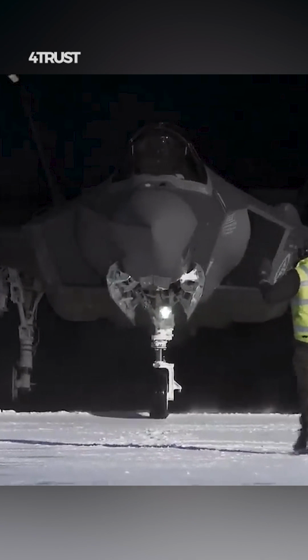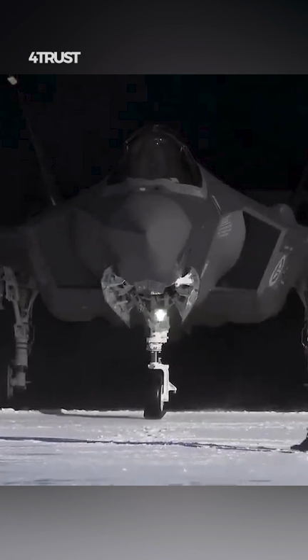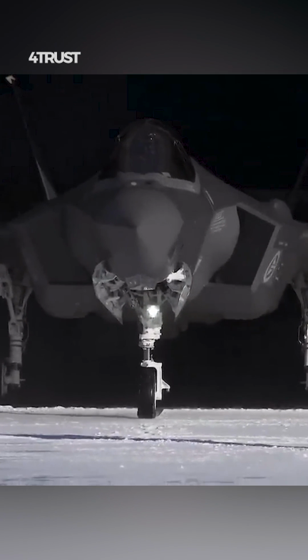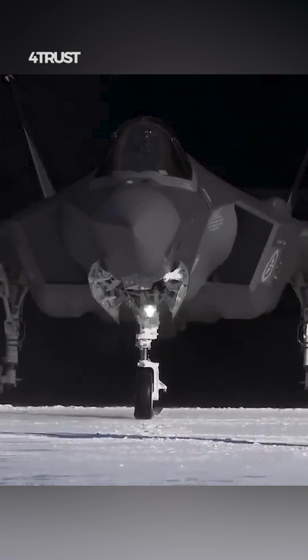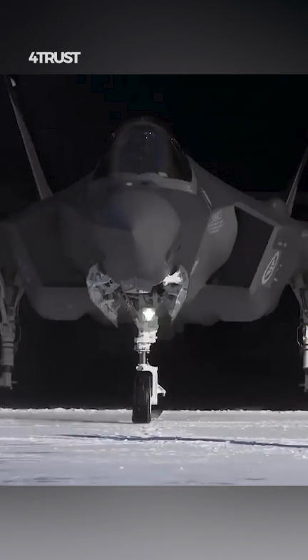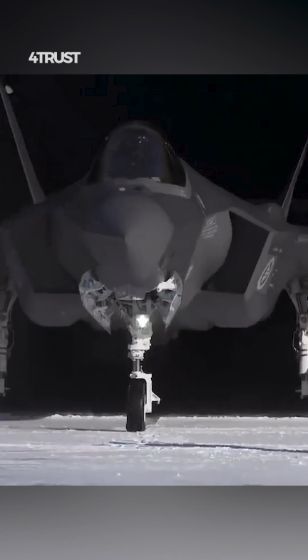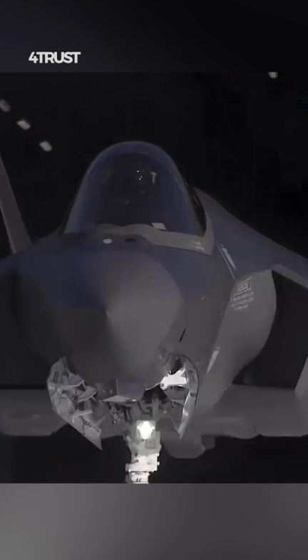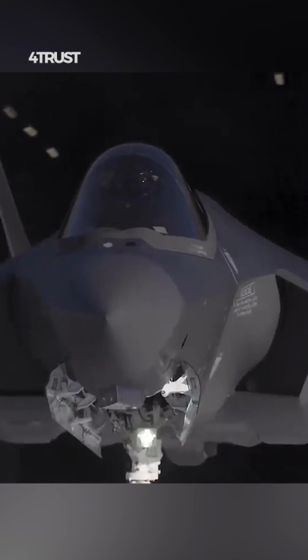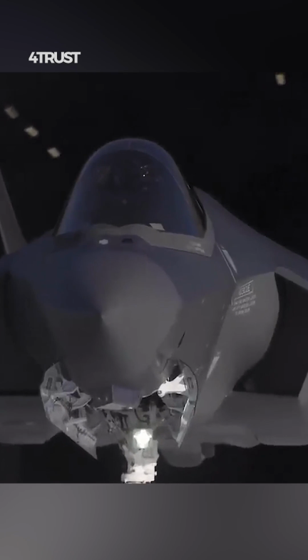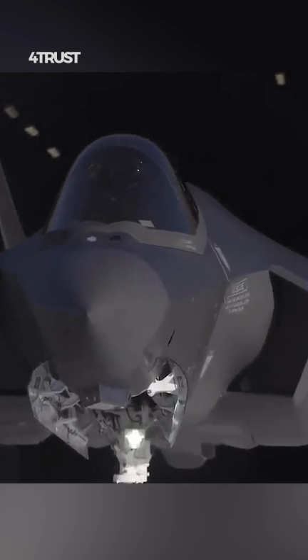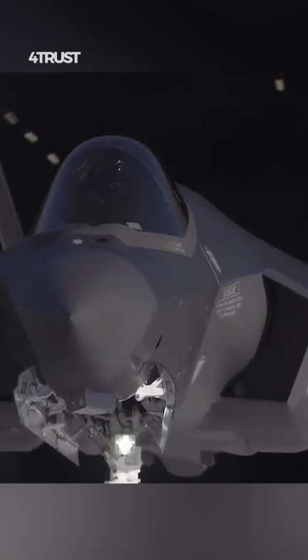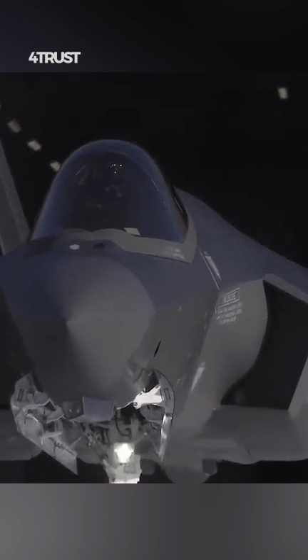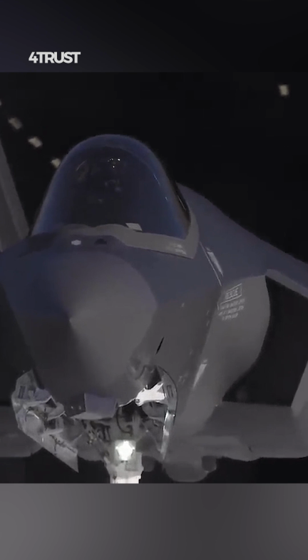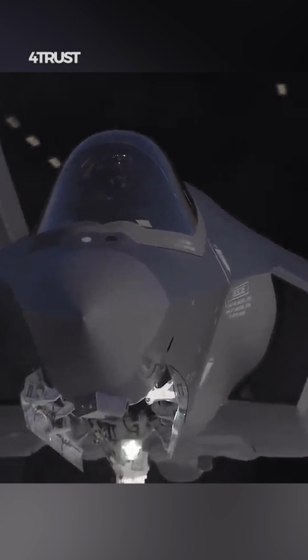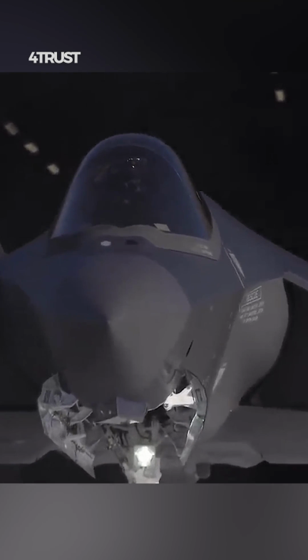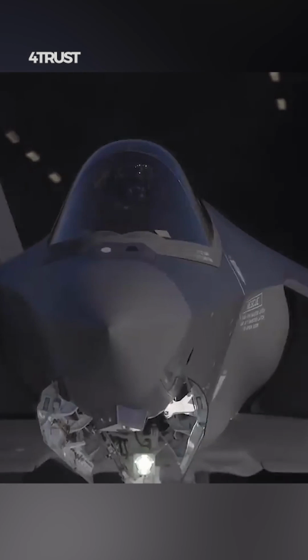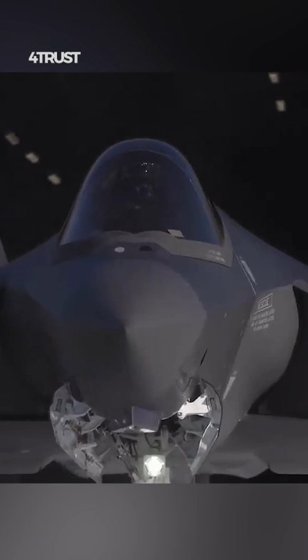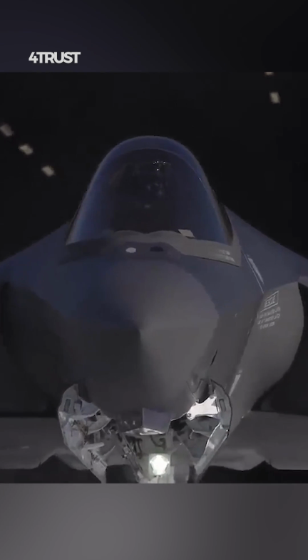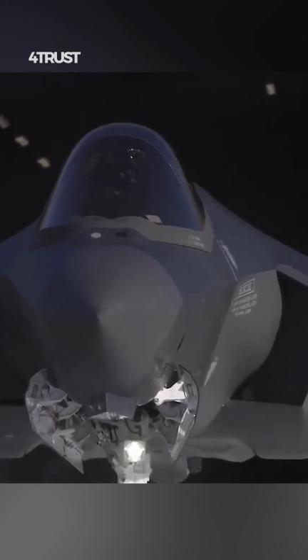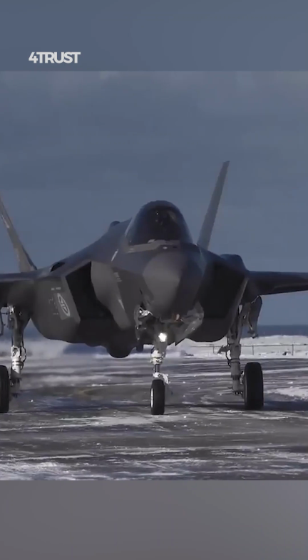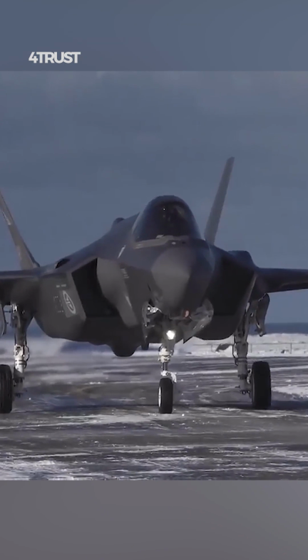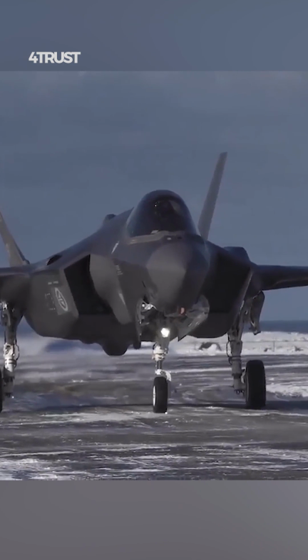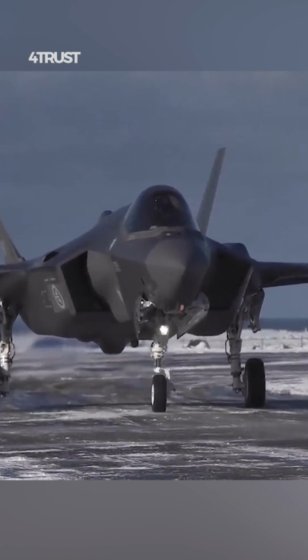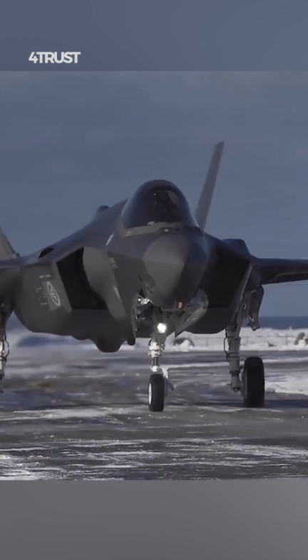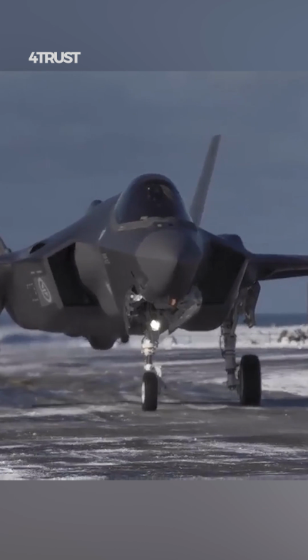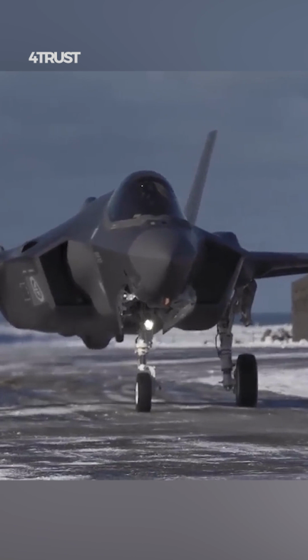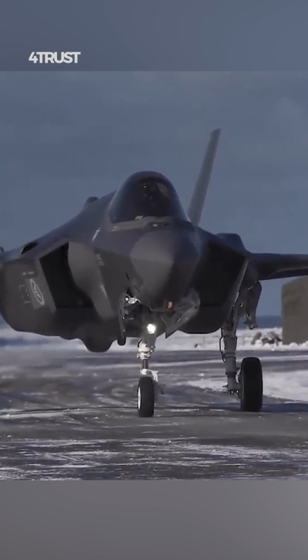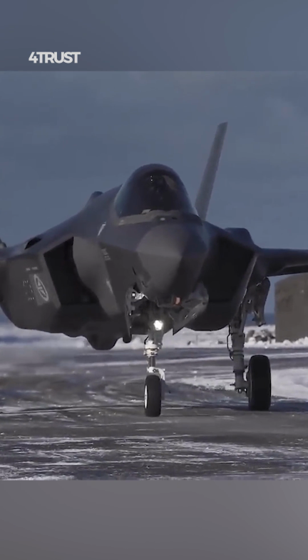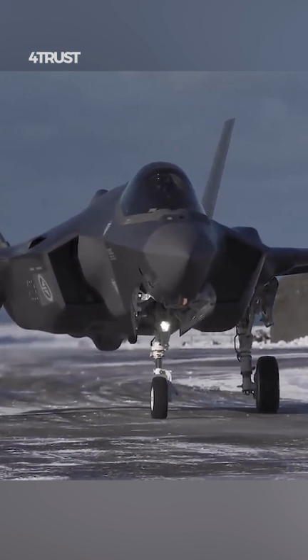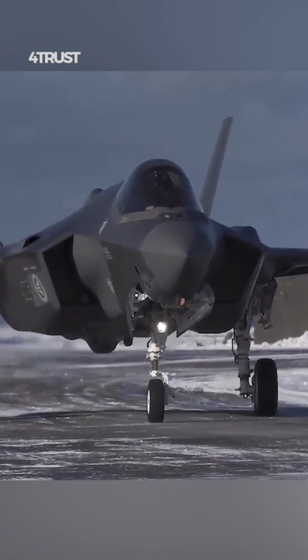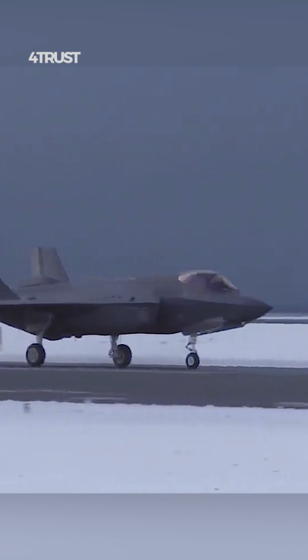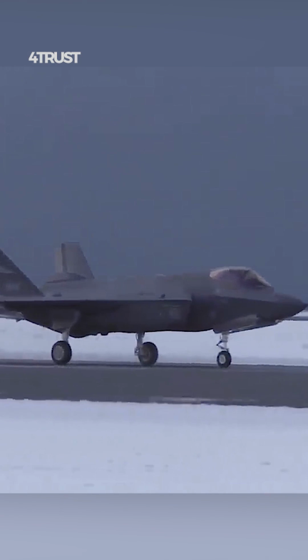The F-35, on the other hand, is a multi-role fighter designed to perform a wide range of missions, including air-to-ground strikes, intelligence, surveillance, reconnaissance, electronic warfare, and close air support.